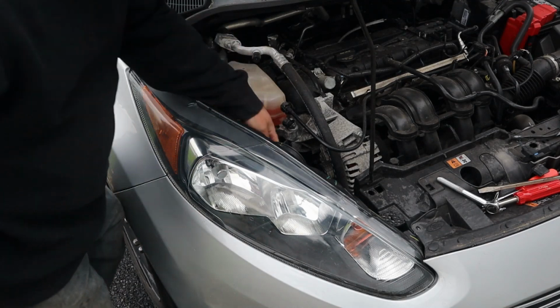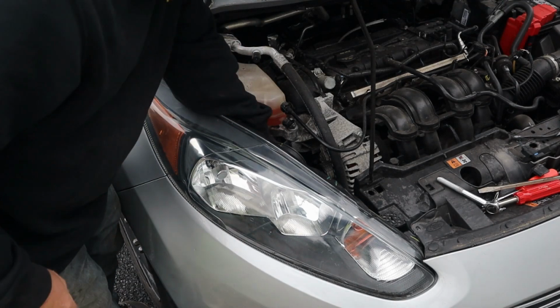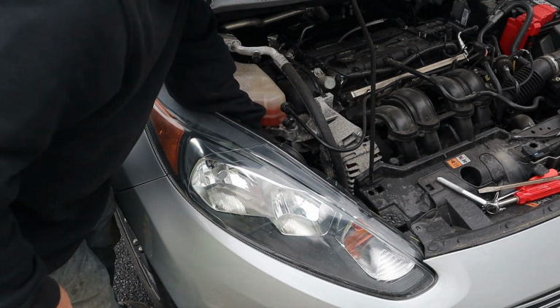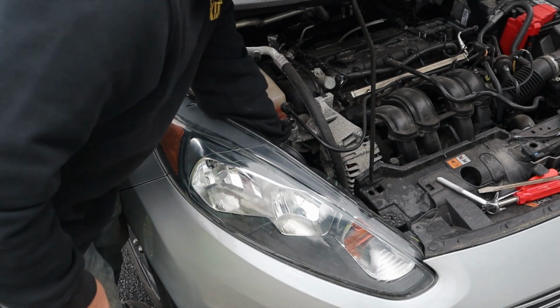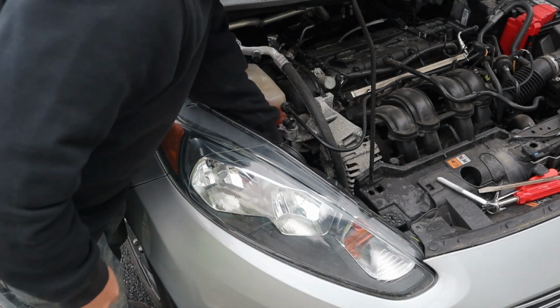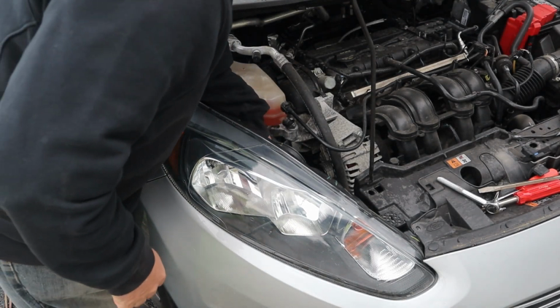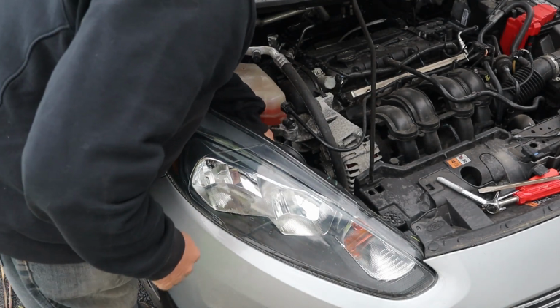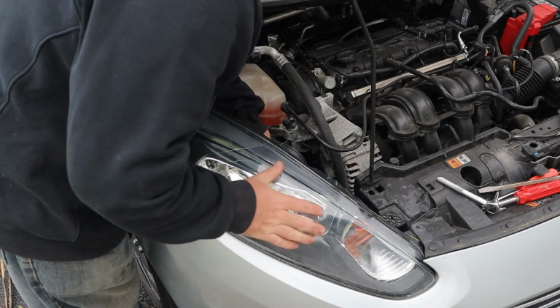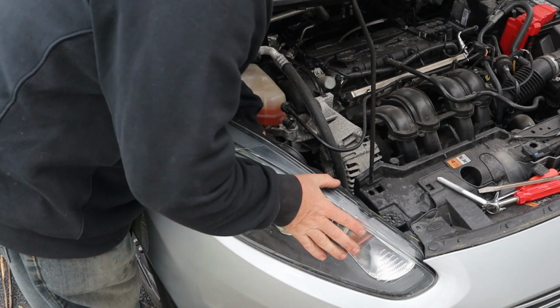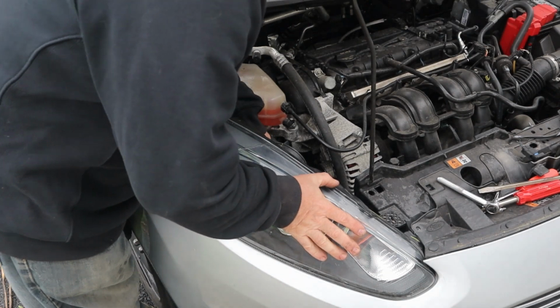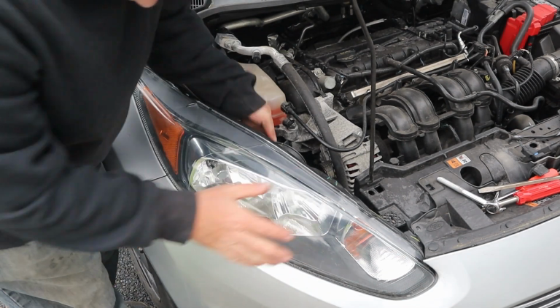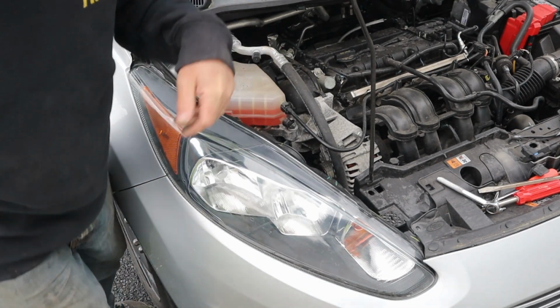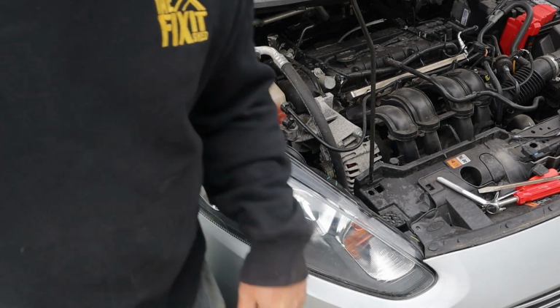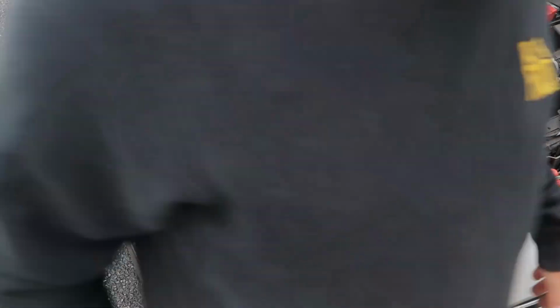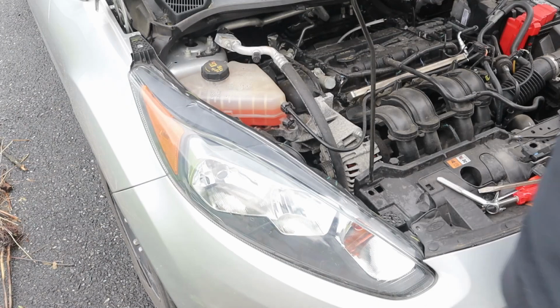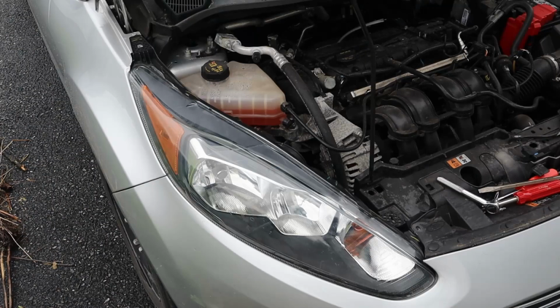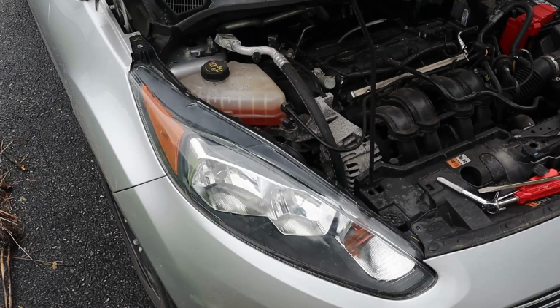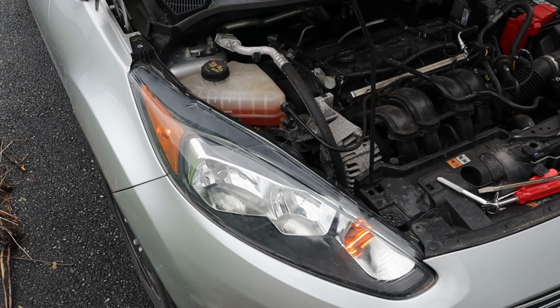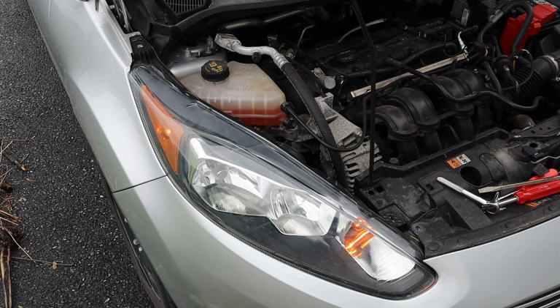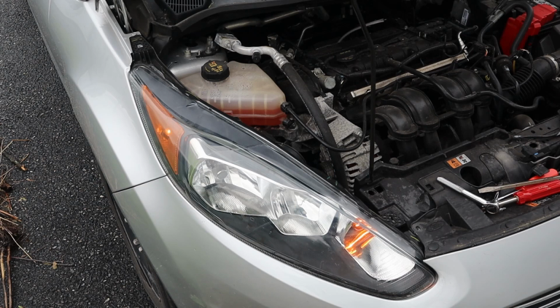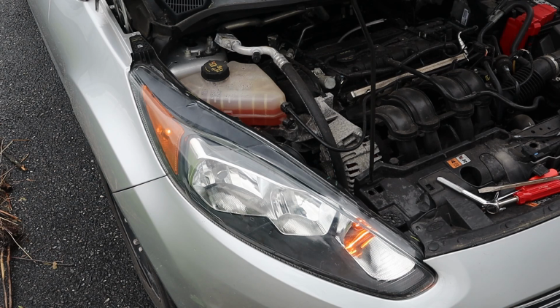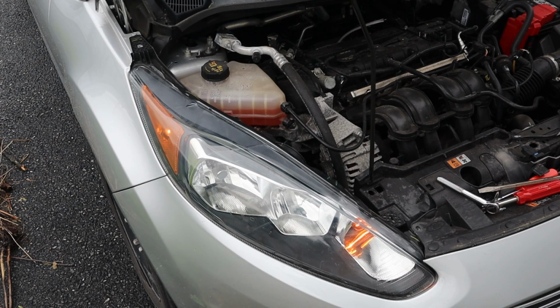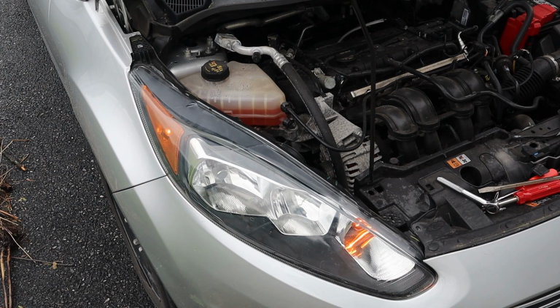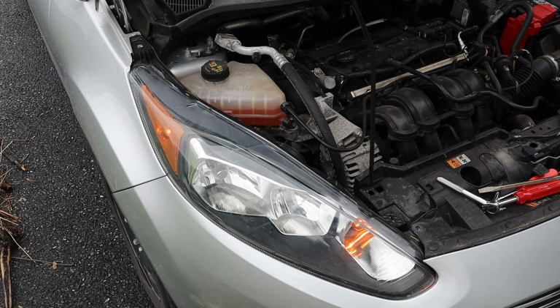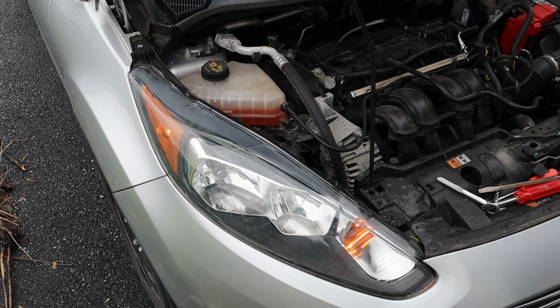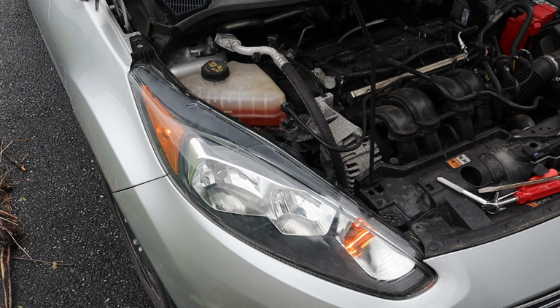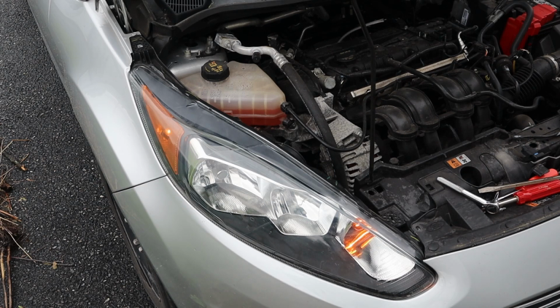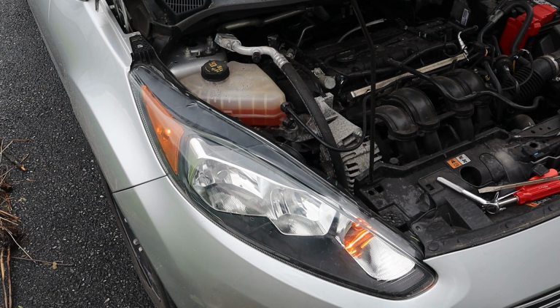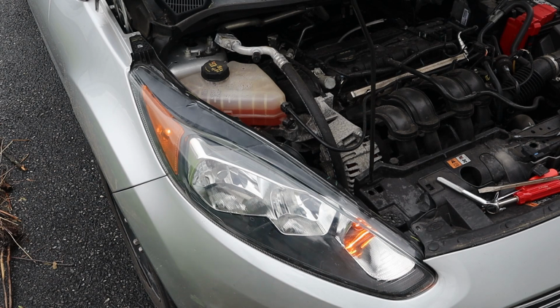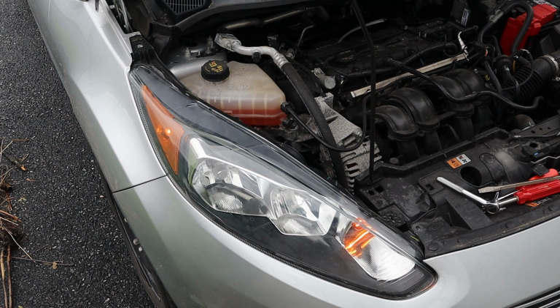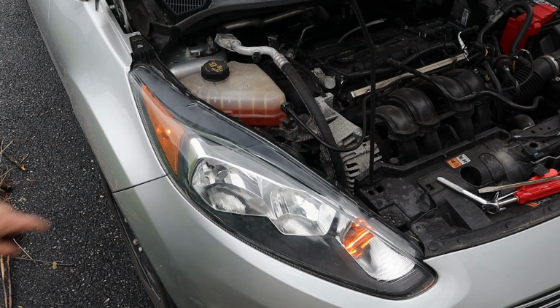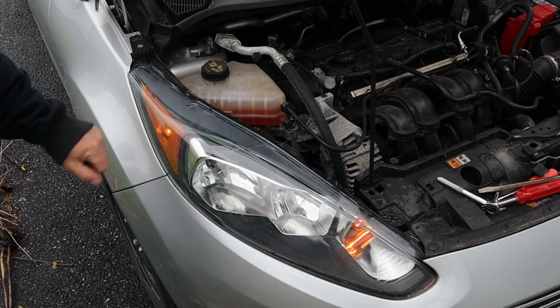I'm going to reconnect the wiring. Let's make sure we're working — all right, we're lit up!